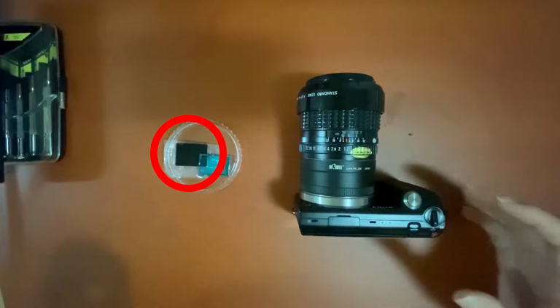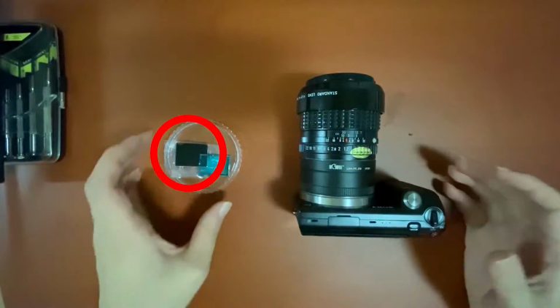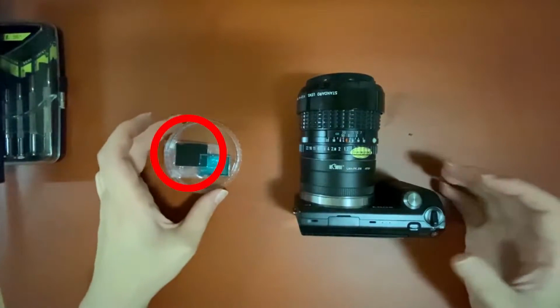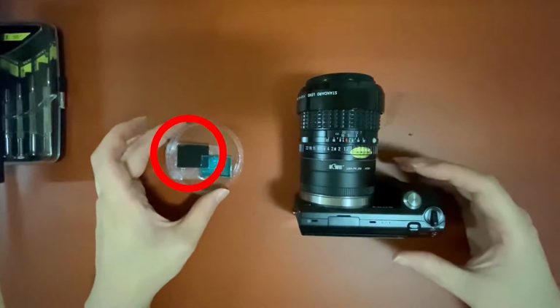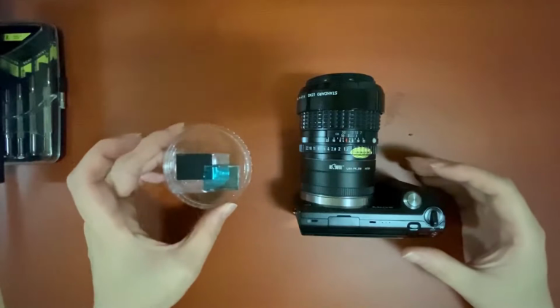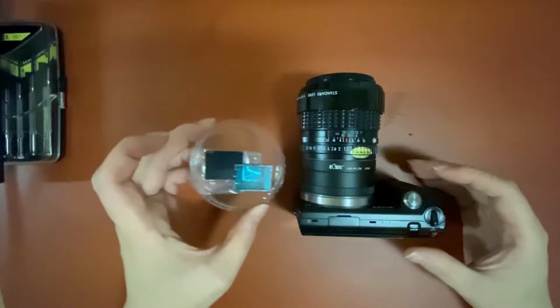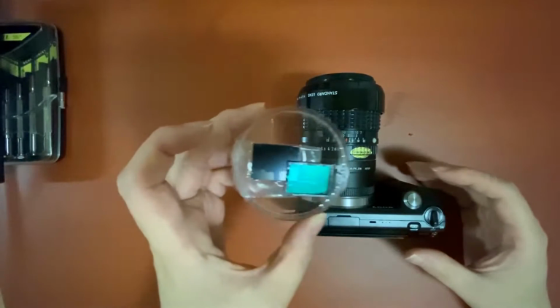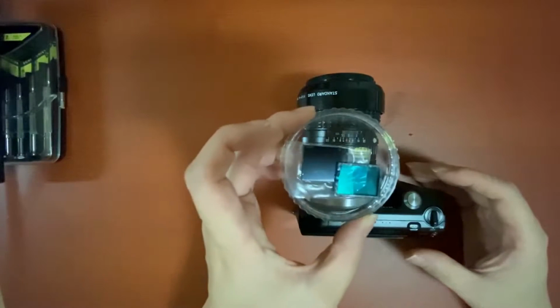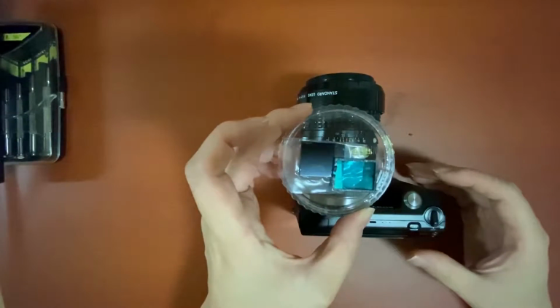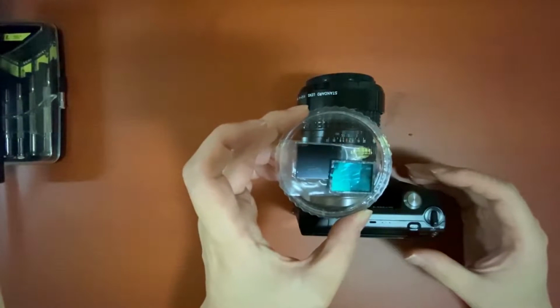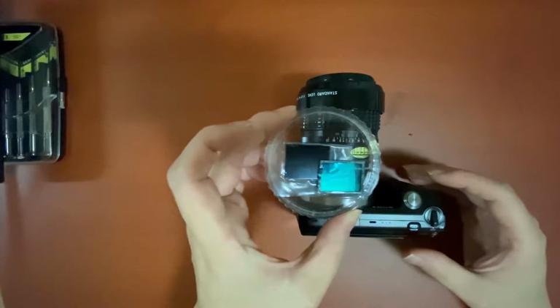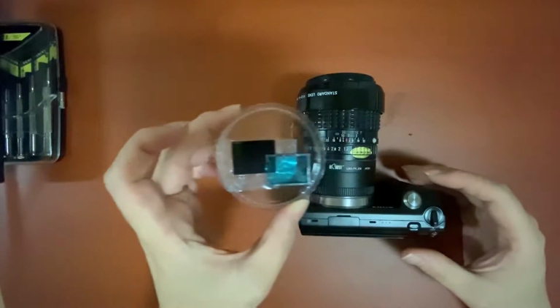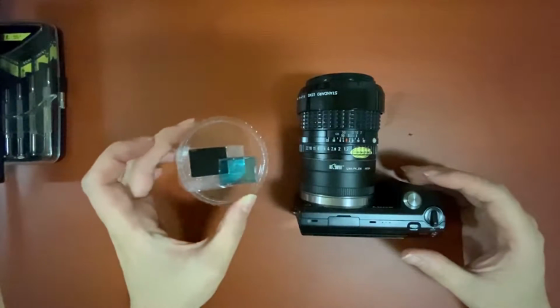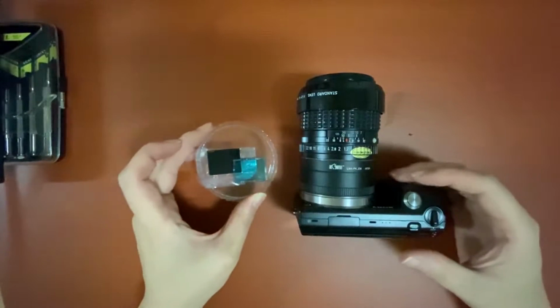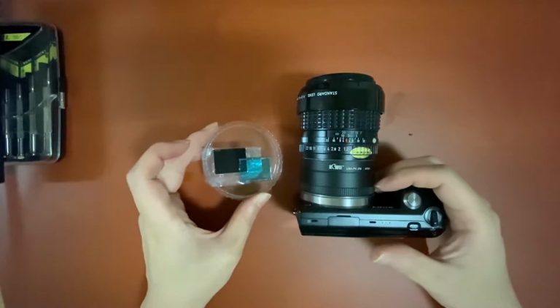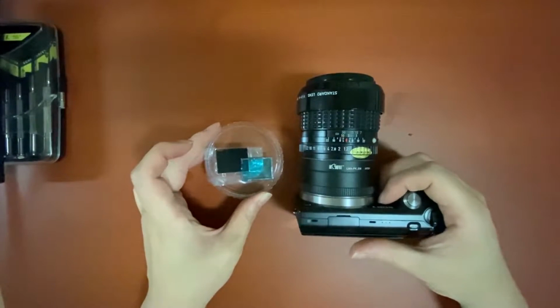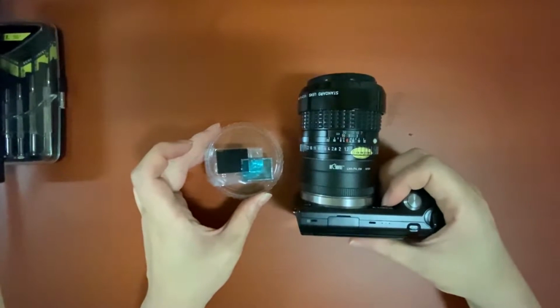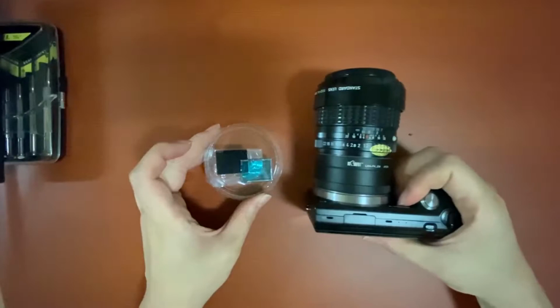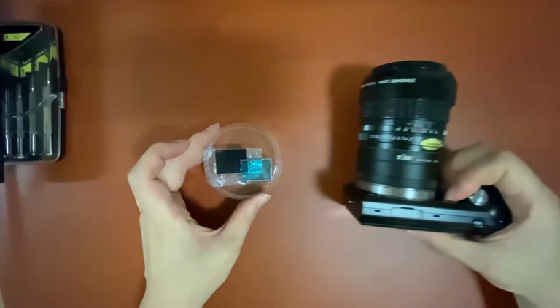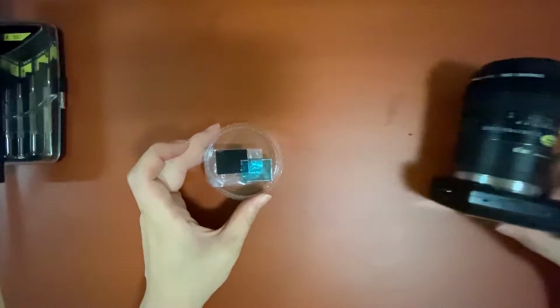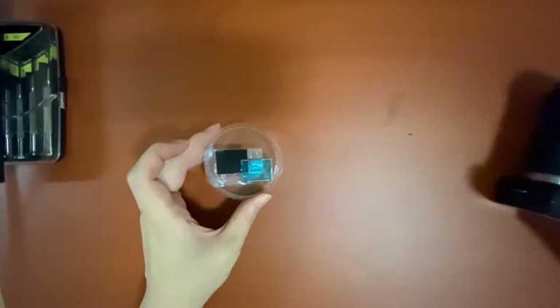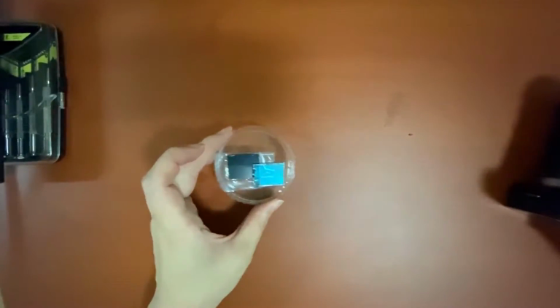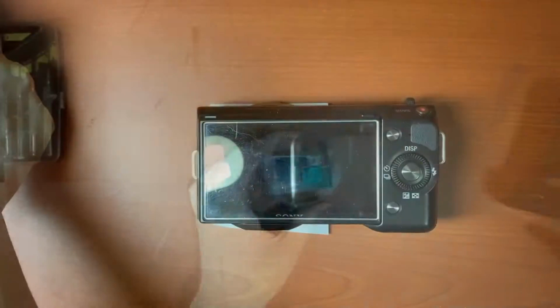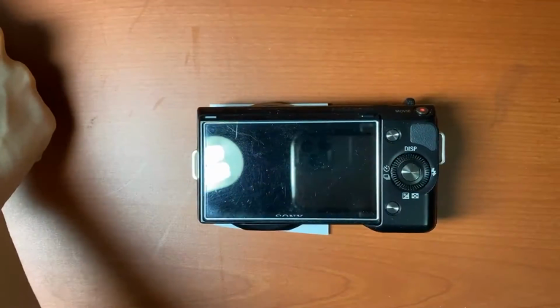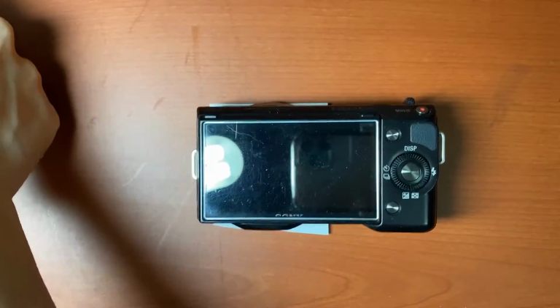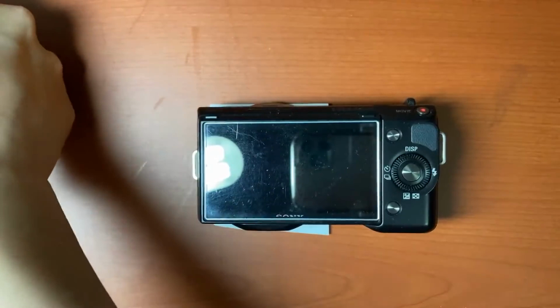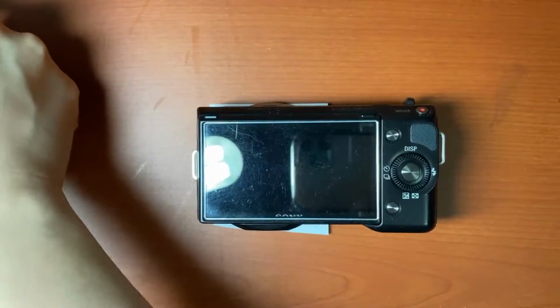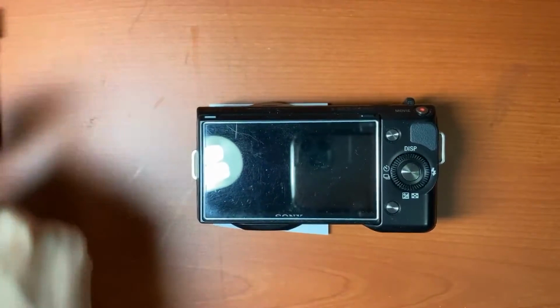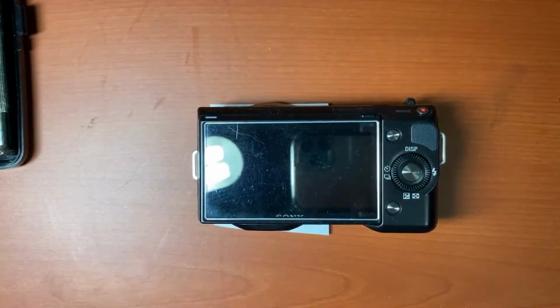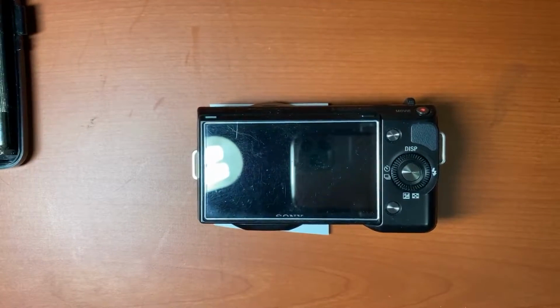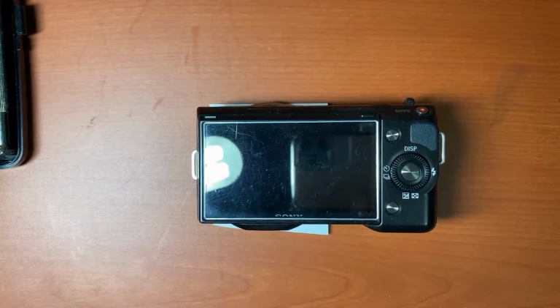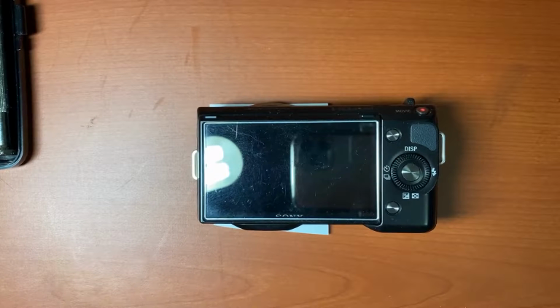This black one is an IR filter. I put a local filter next to my IR filter — the blue one. Now I'll disassemble my camera again.